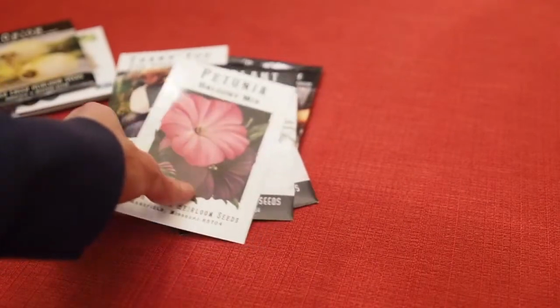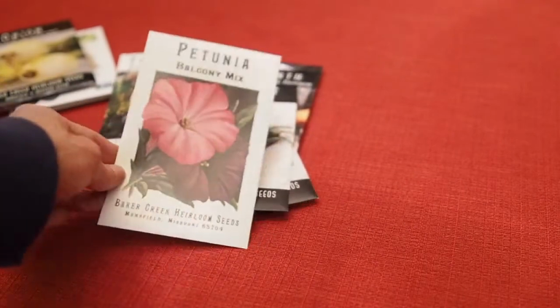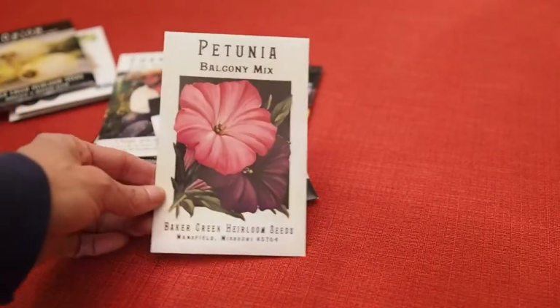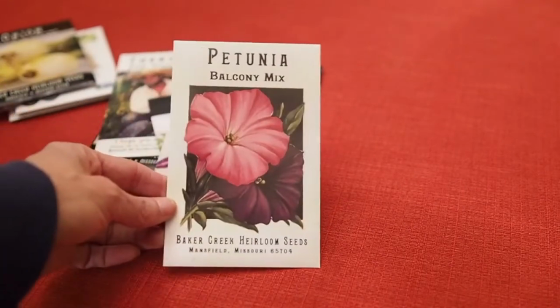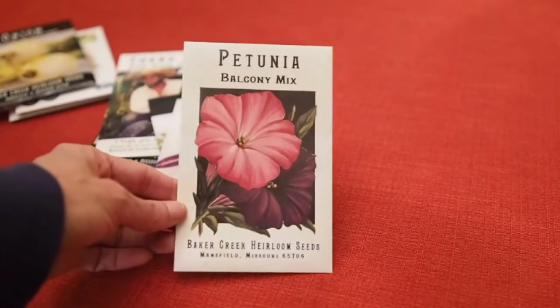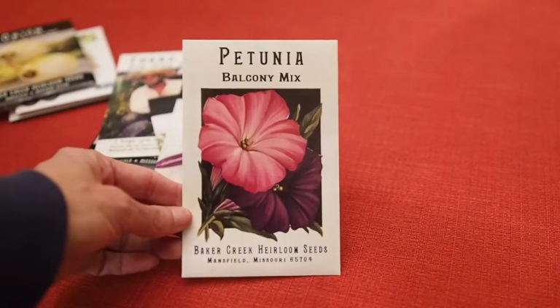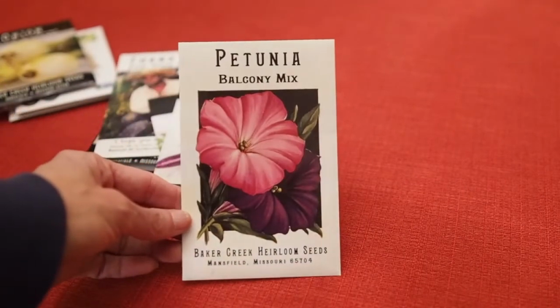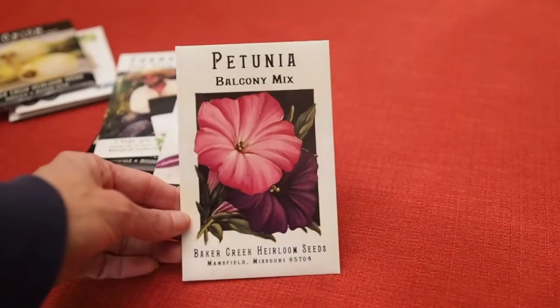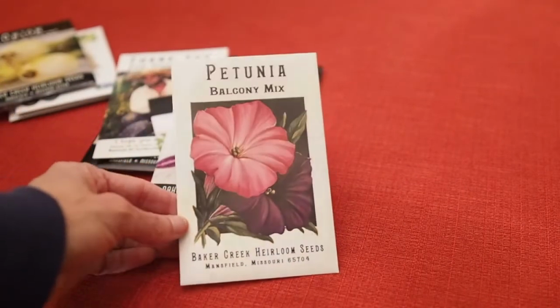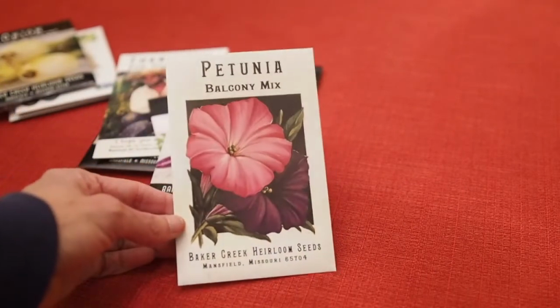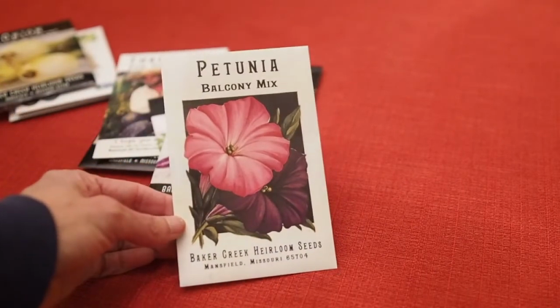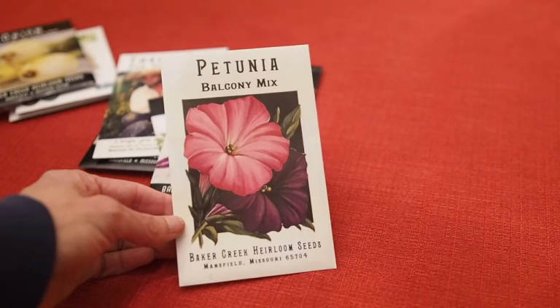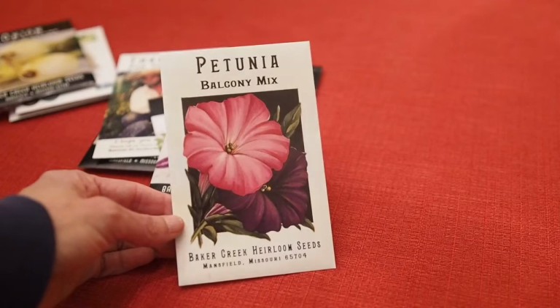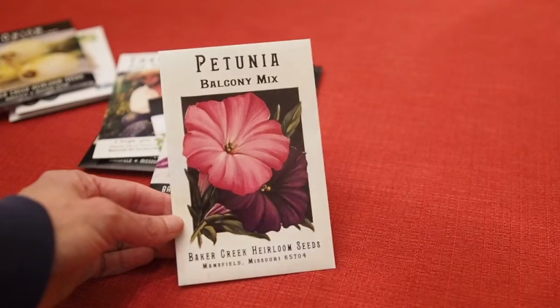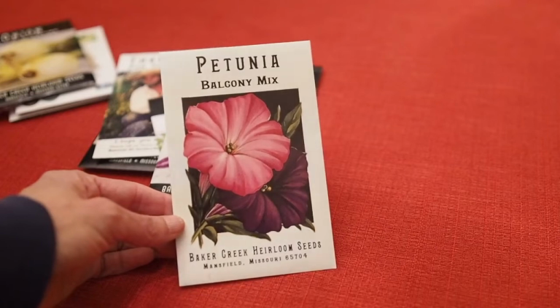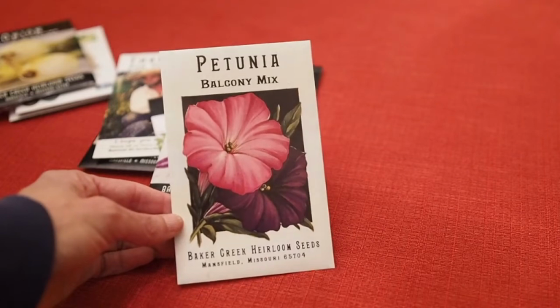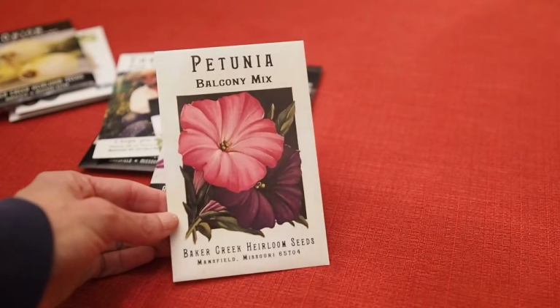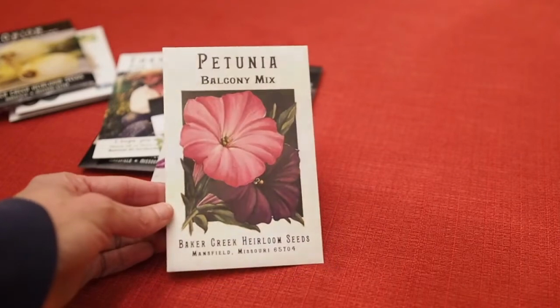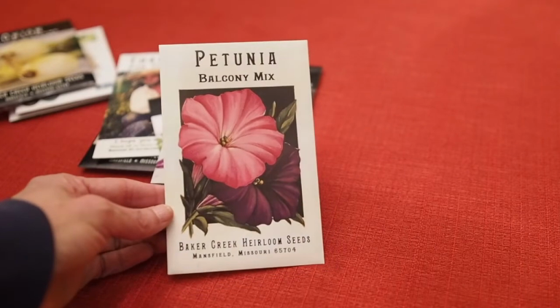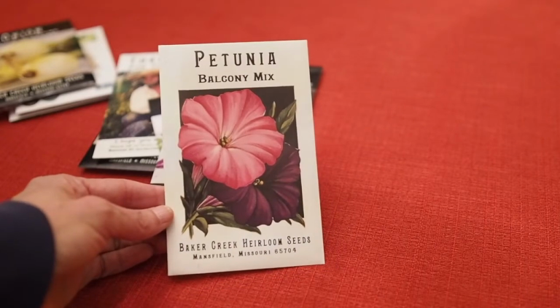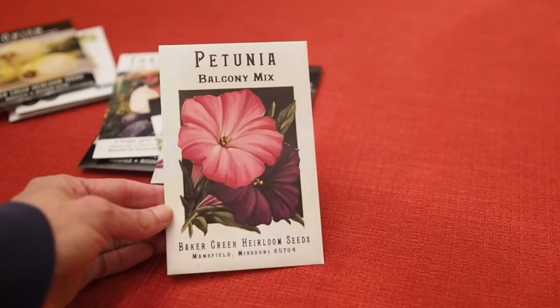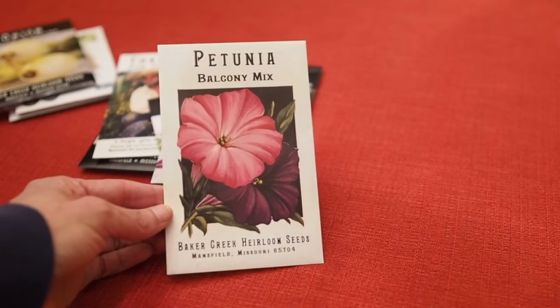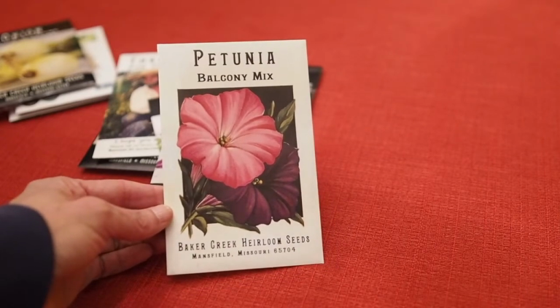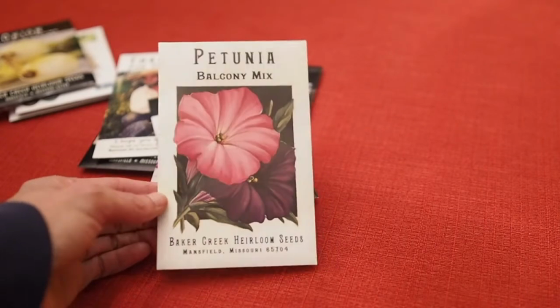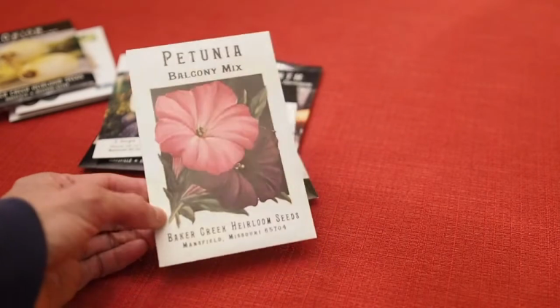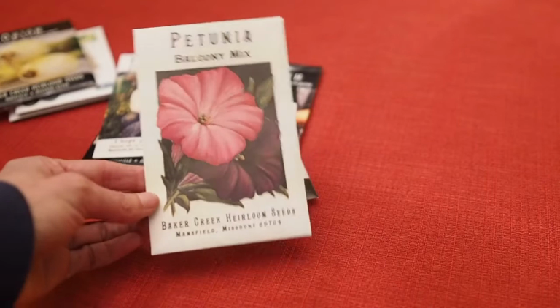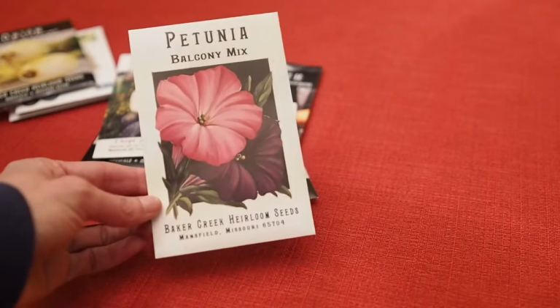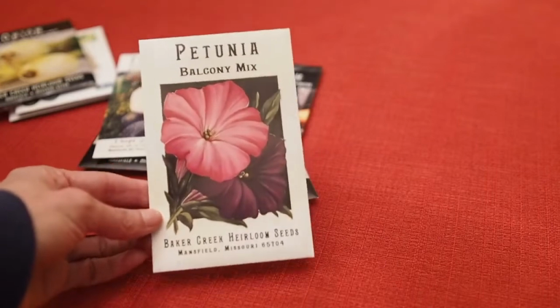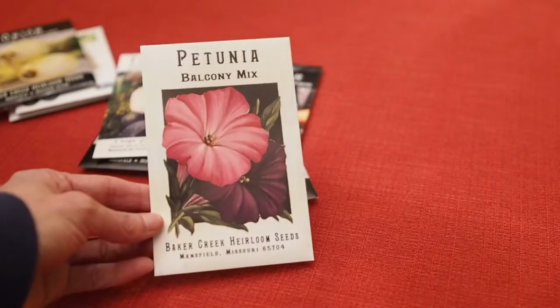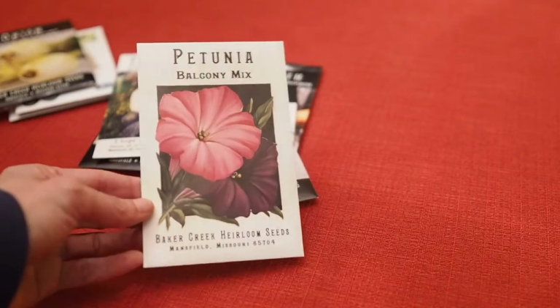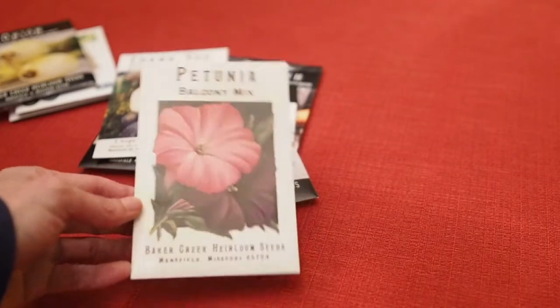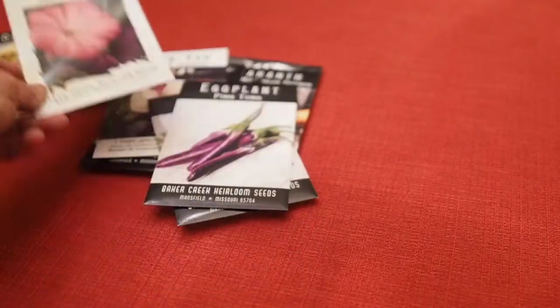Then I have the Petunia Balcony Mix. This is a variety of different colors and I'm going to be growing those in my hanging baskets this year. This will be the first time I've grown petunias from seed.